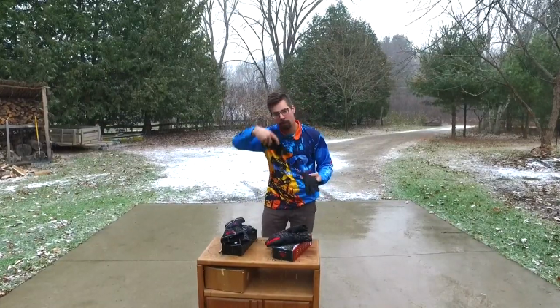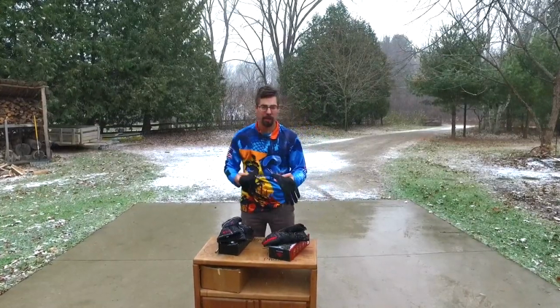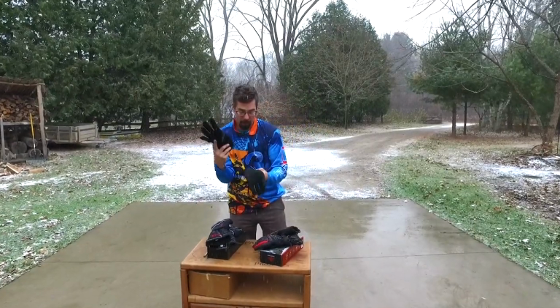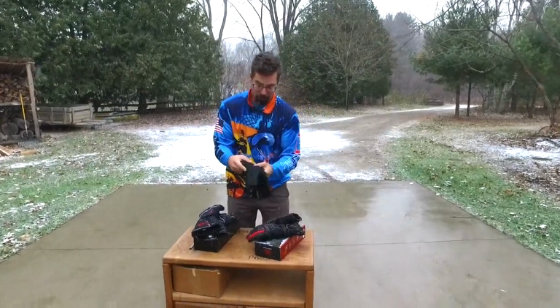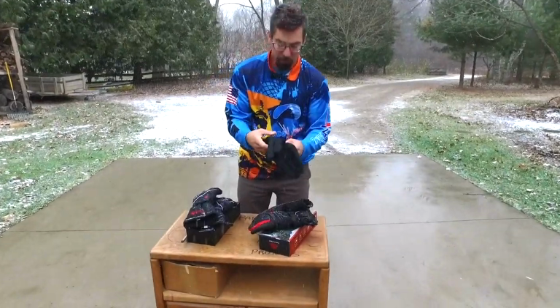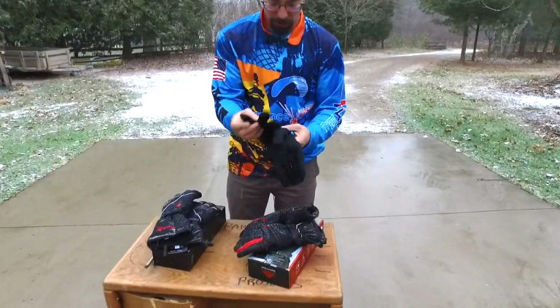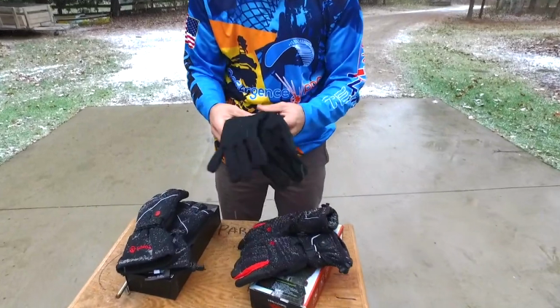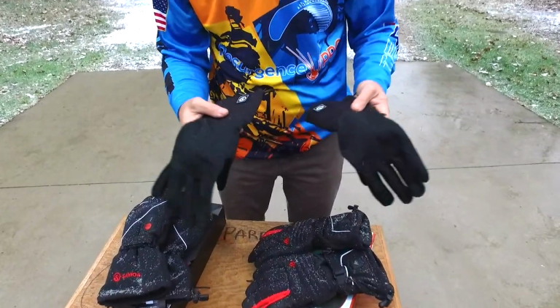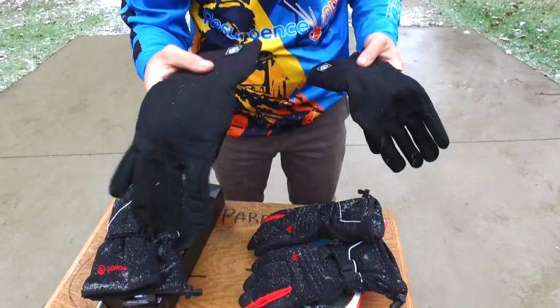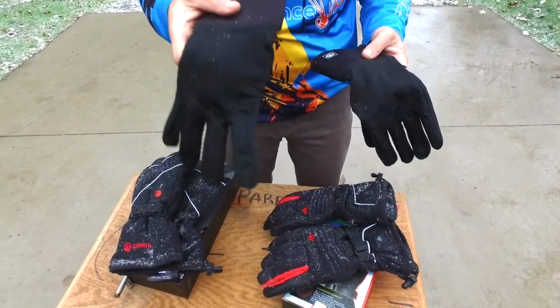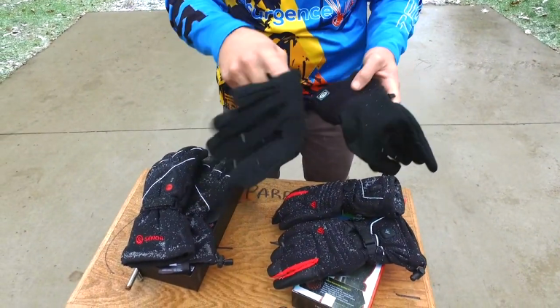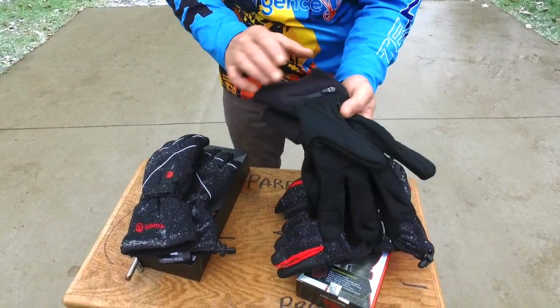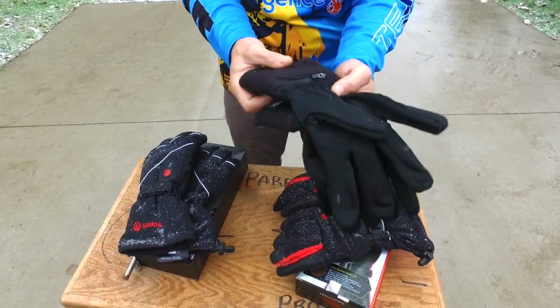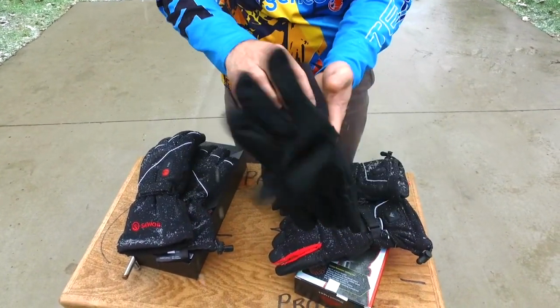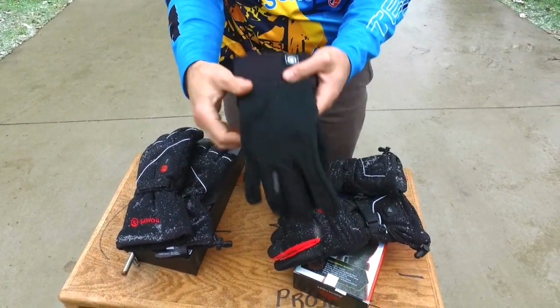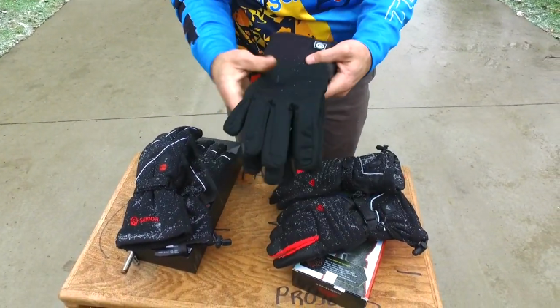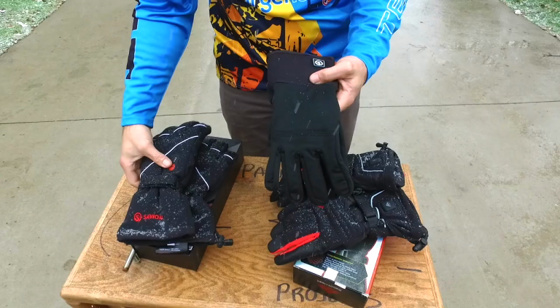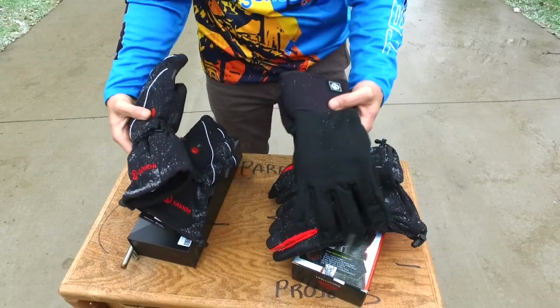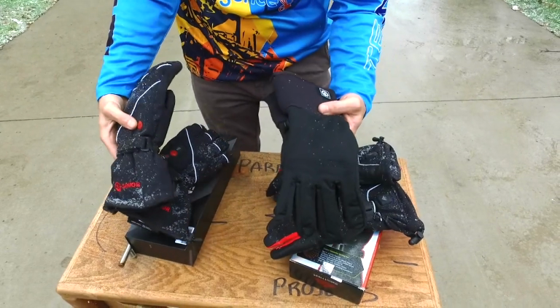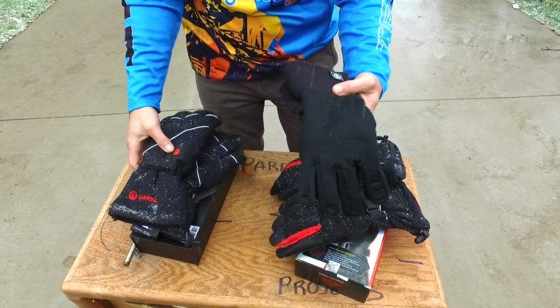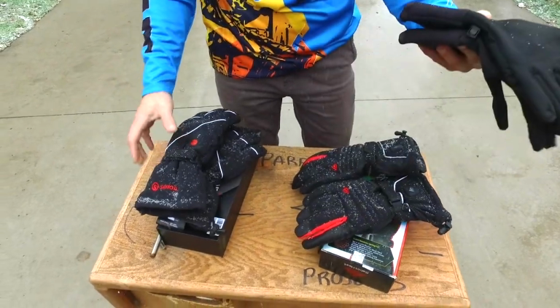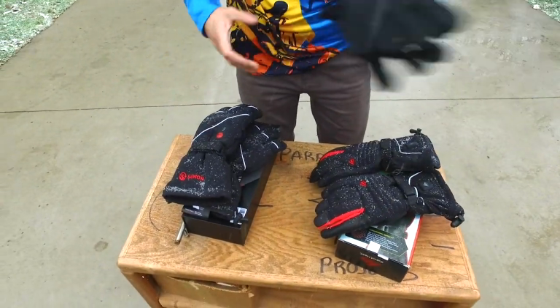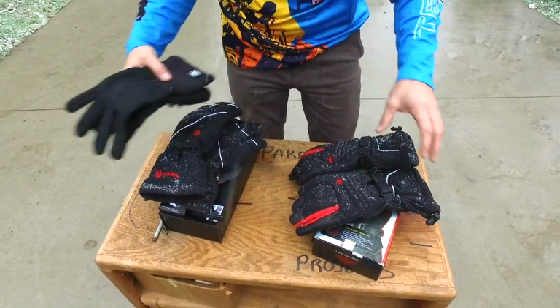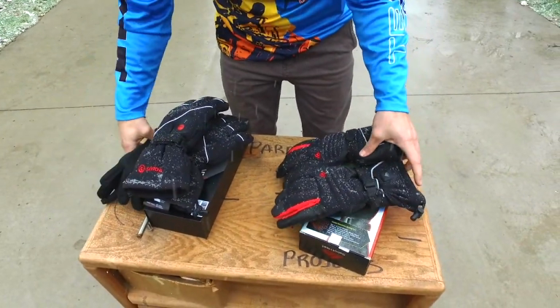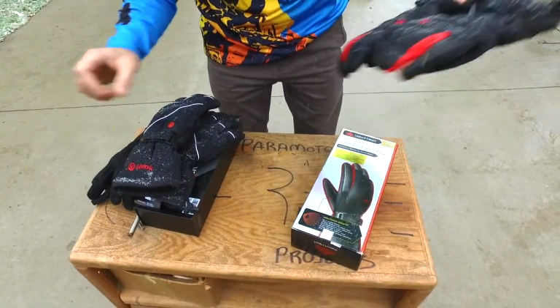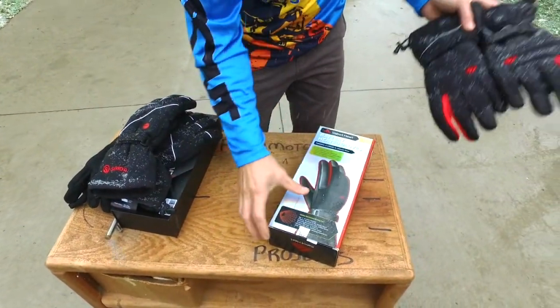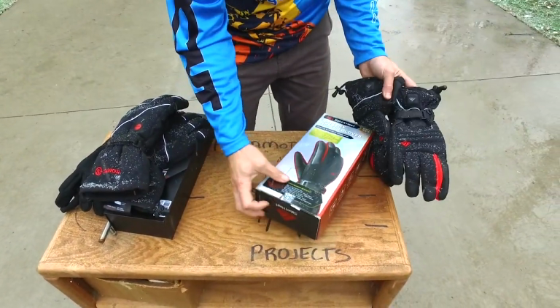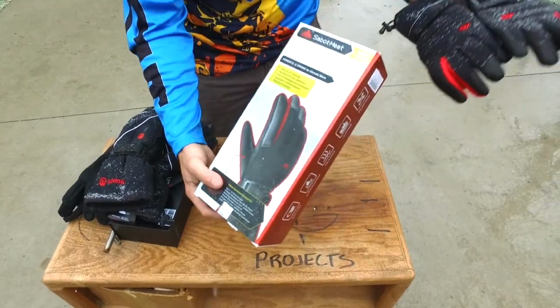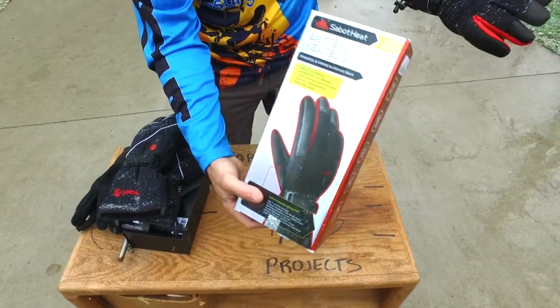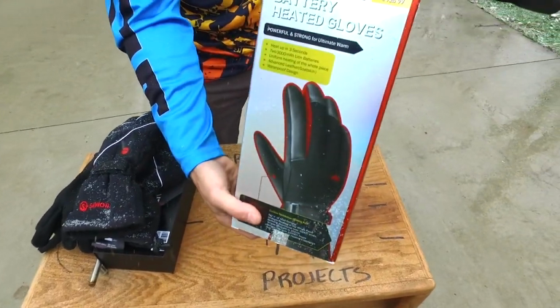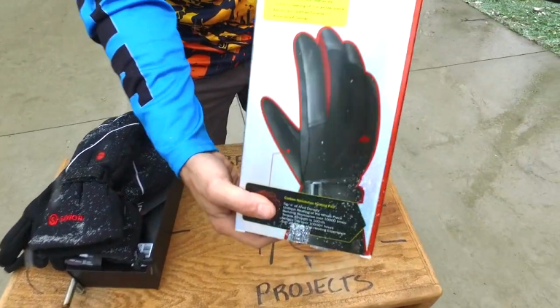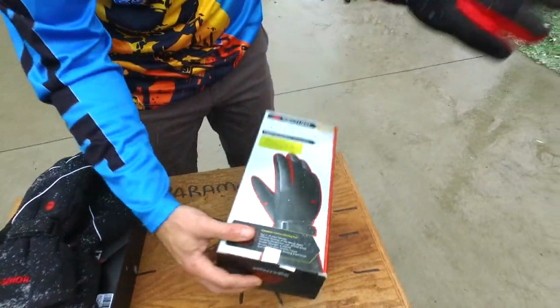Come on in close here. The three different pair setups are these ones right here by Savior — these are the glove liners. I did a video with these two pairs last year, and then I have a new one right here from Sabo or Sabot Heat.